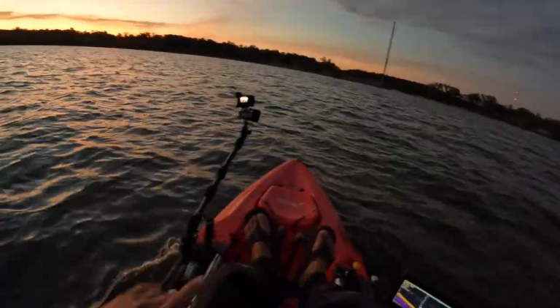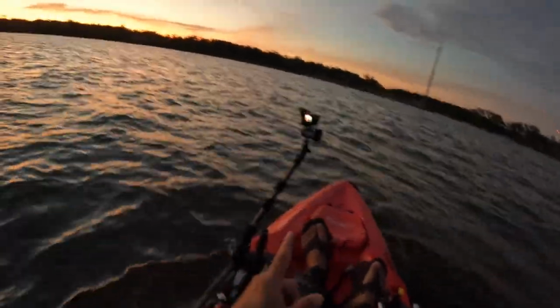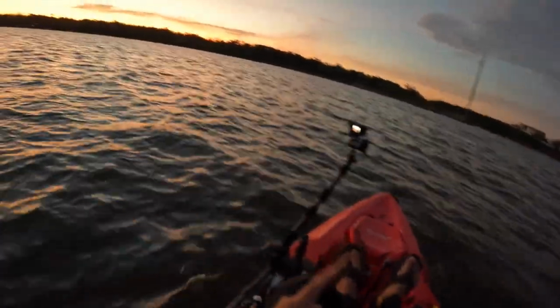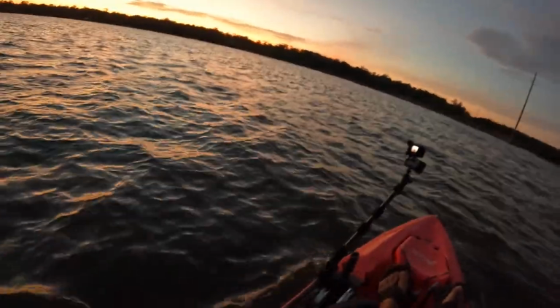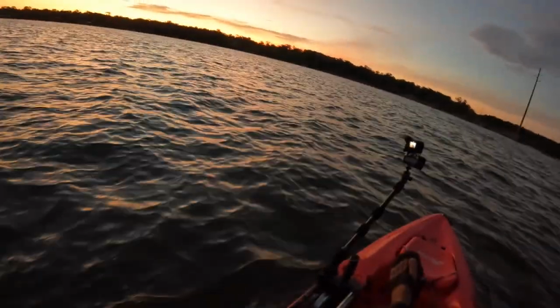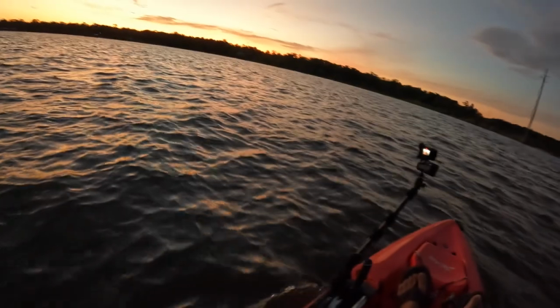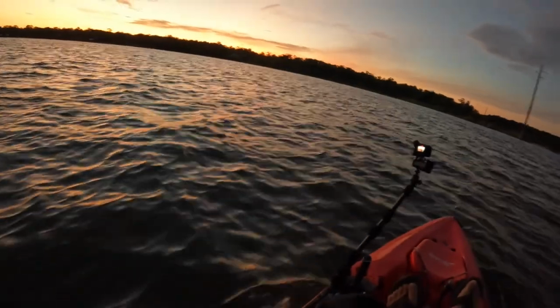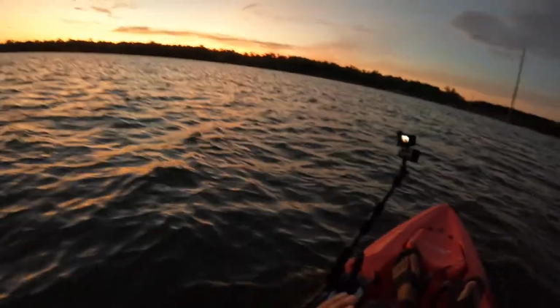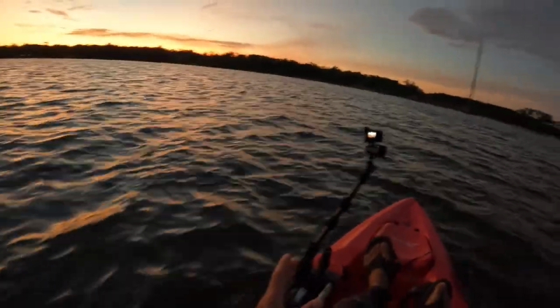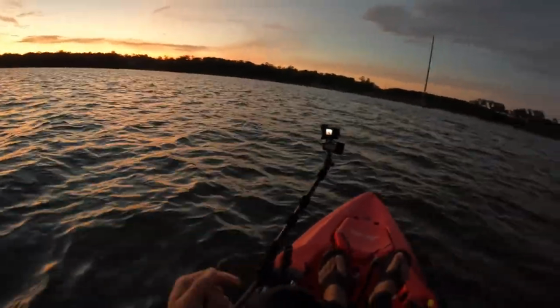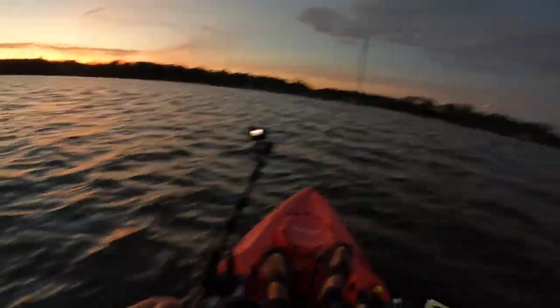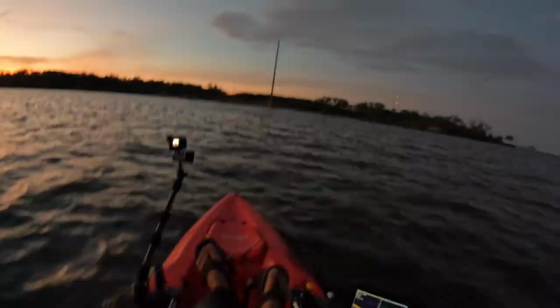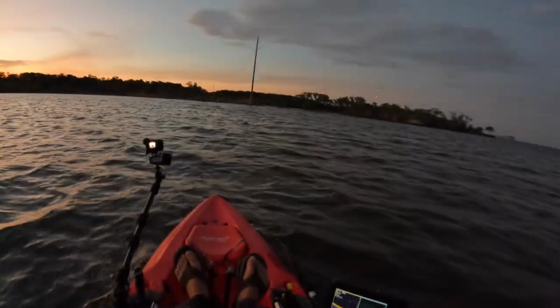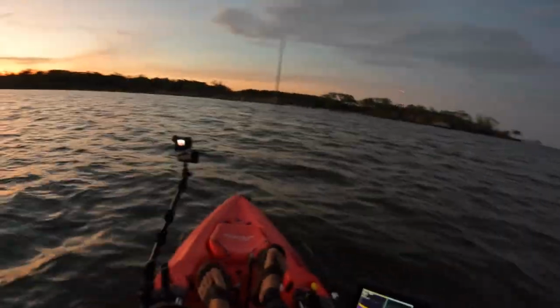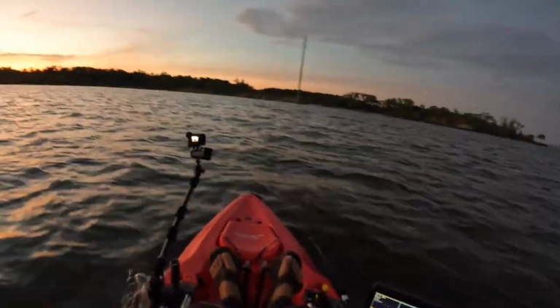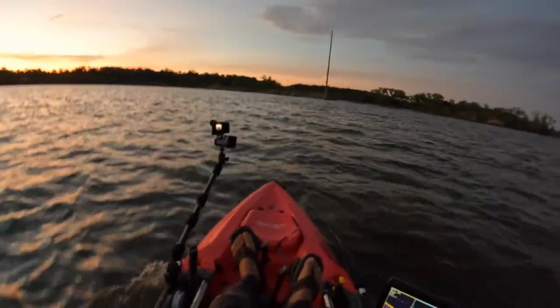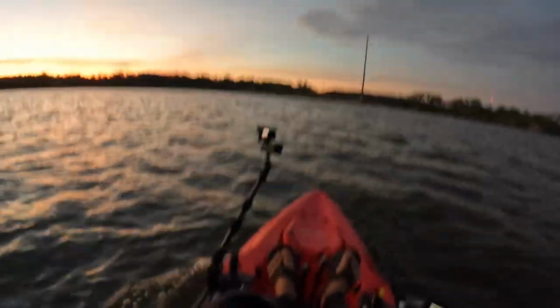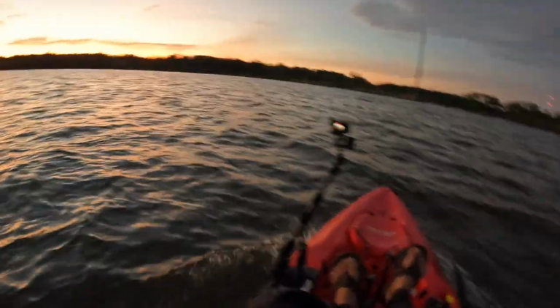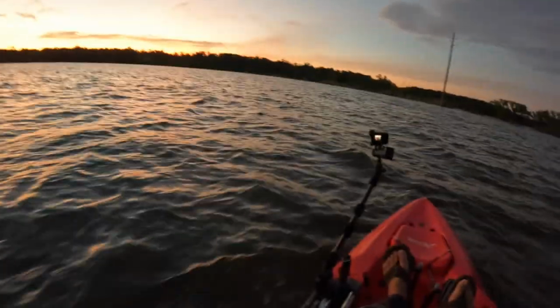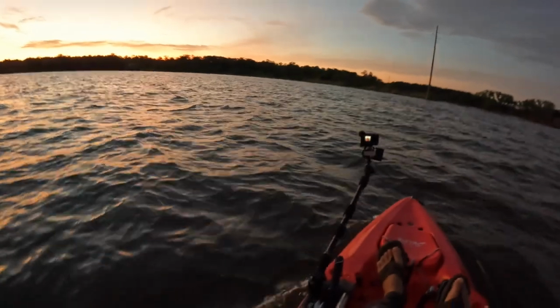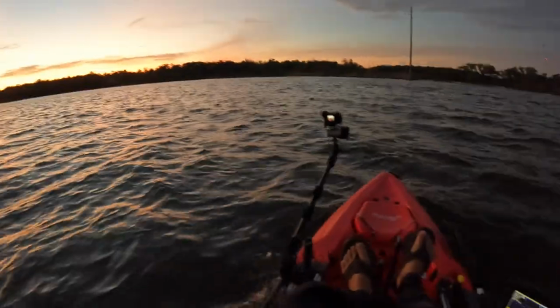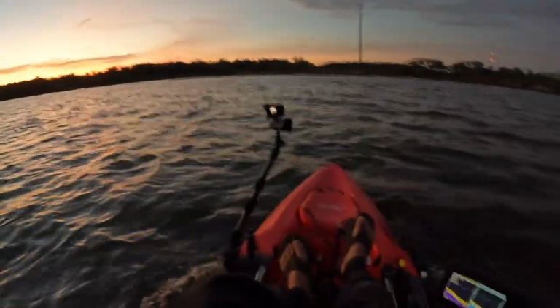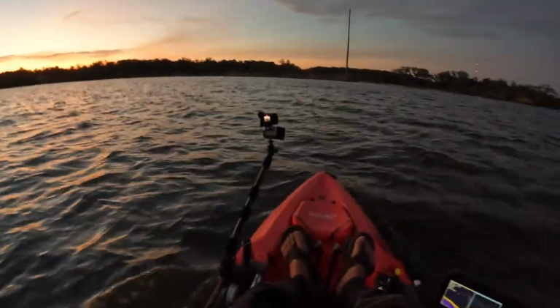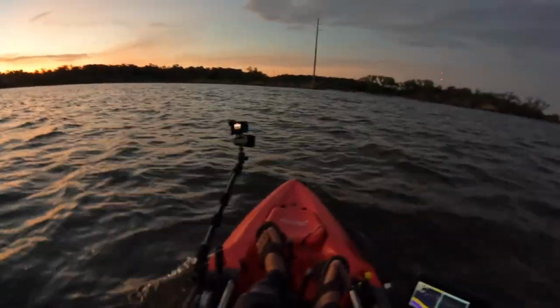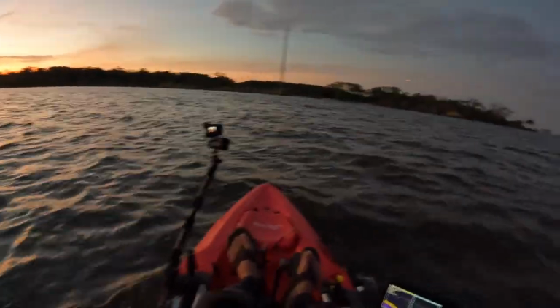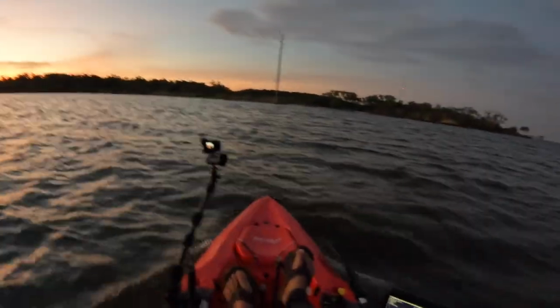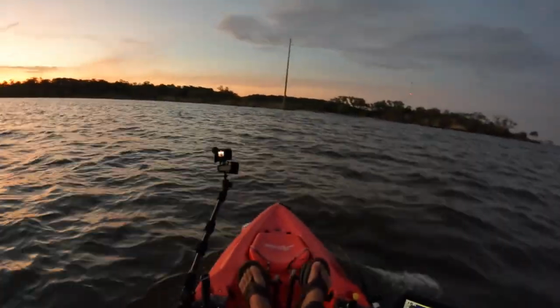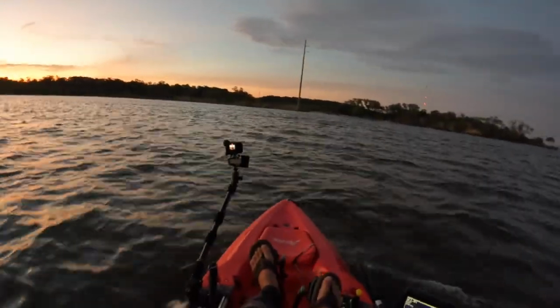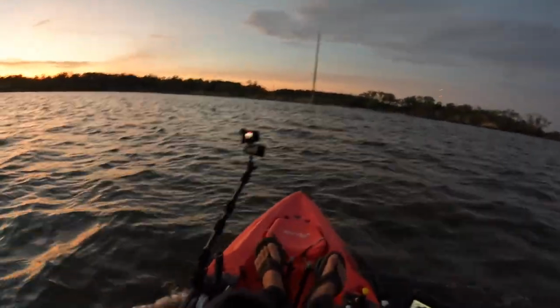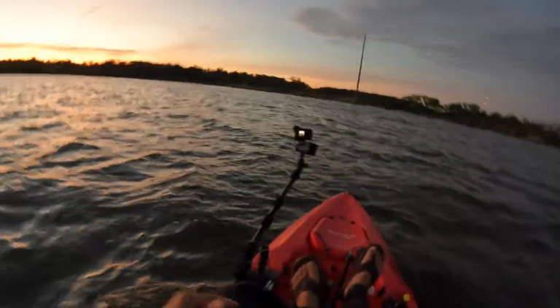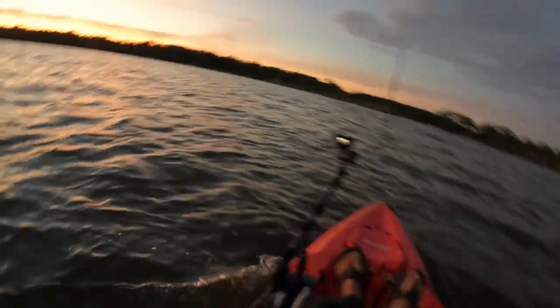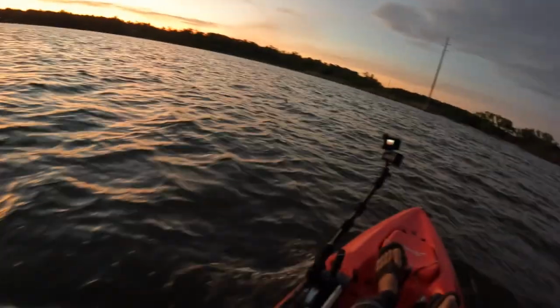I do got another banger video coming out. You might have seen that video before you see this one. I was actually on the beach and caught some nice sharks. If you haven't seen that video, I will put the link up above or down below — I always decide on the fly.